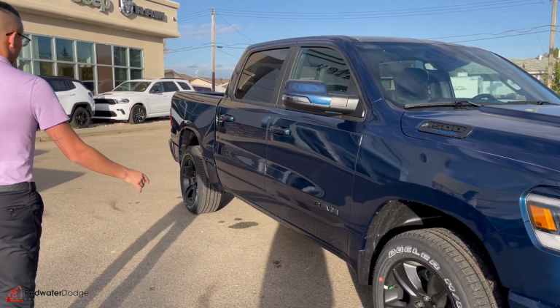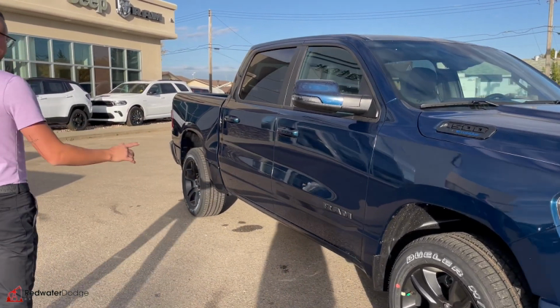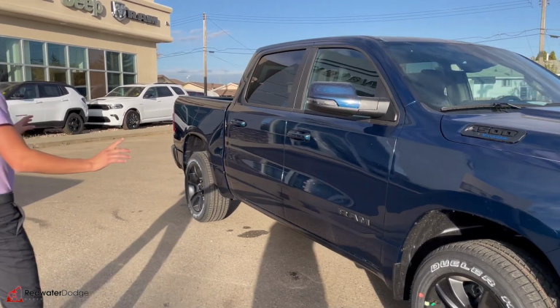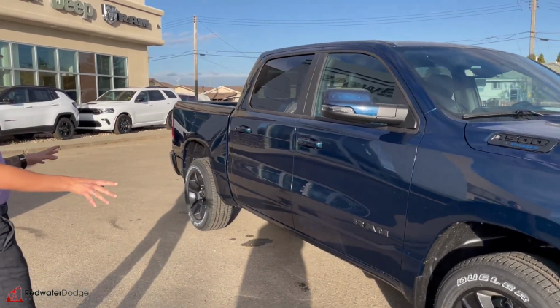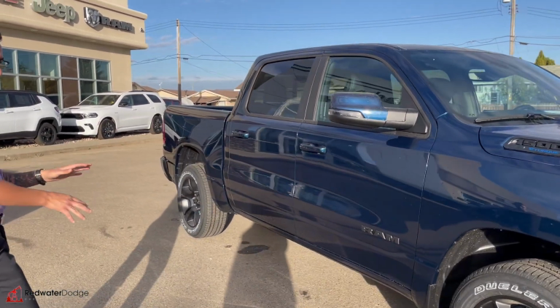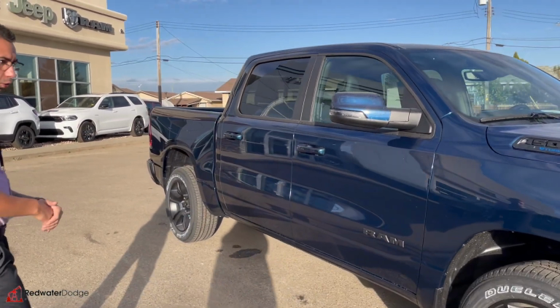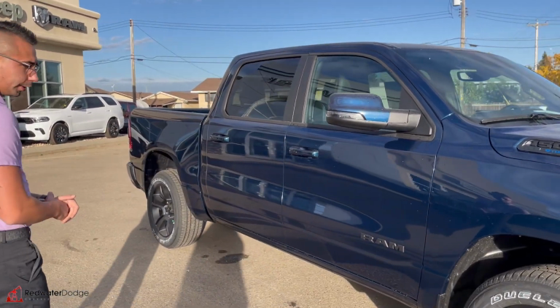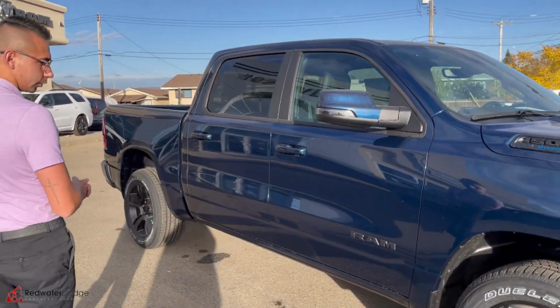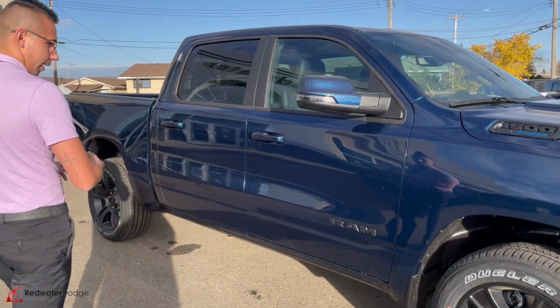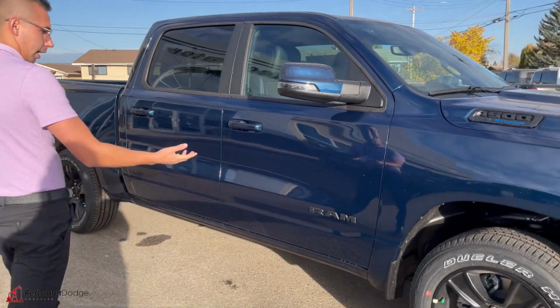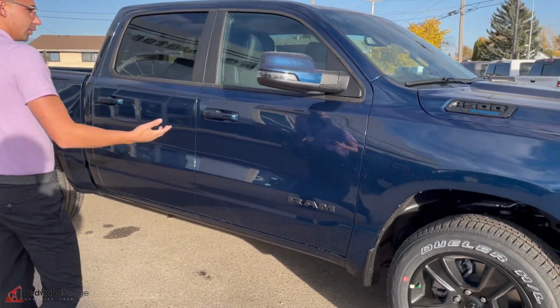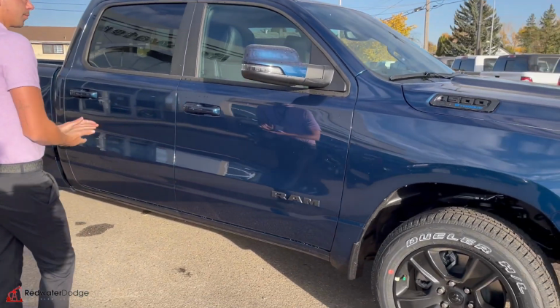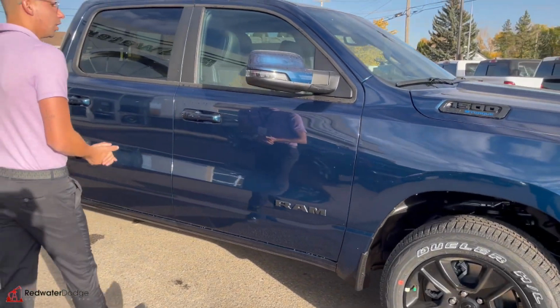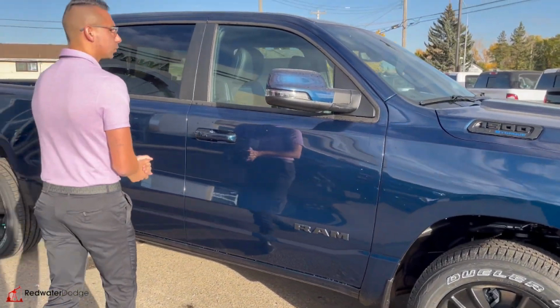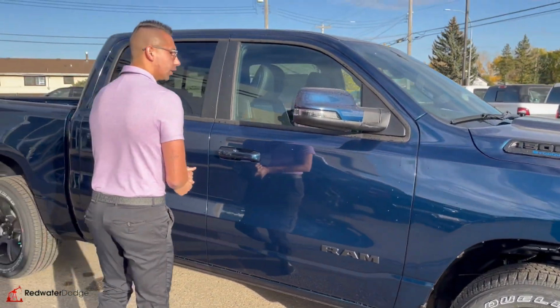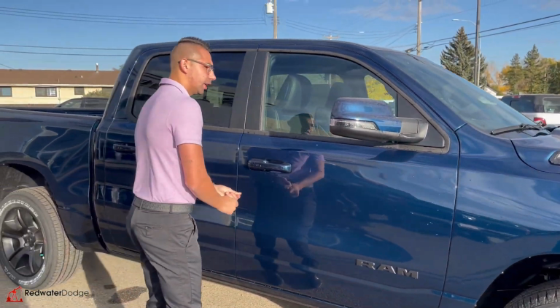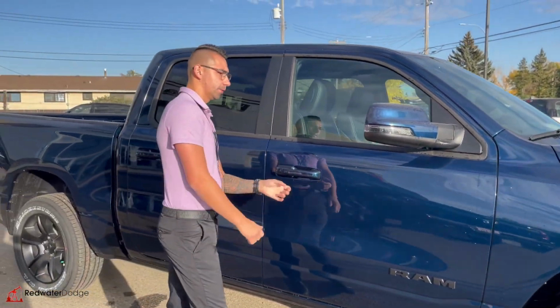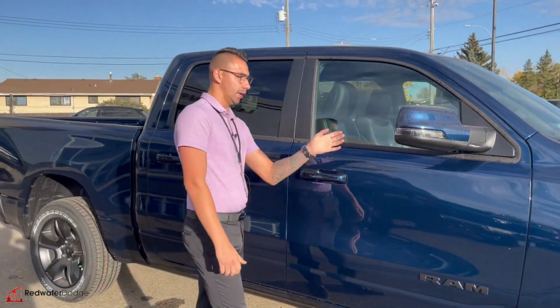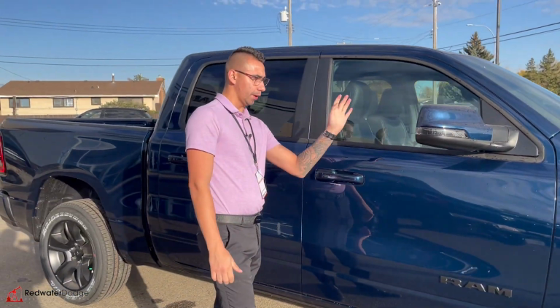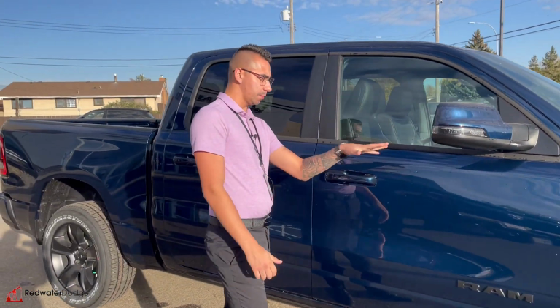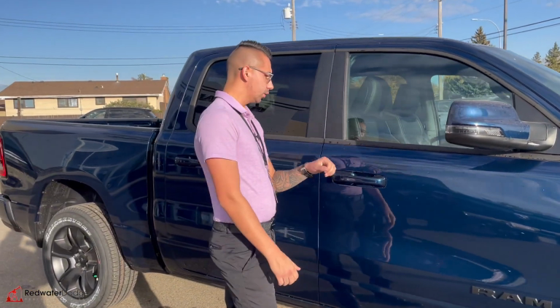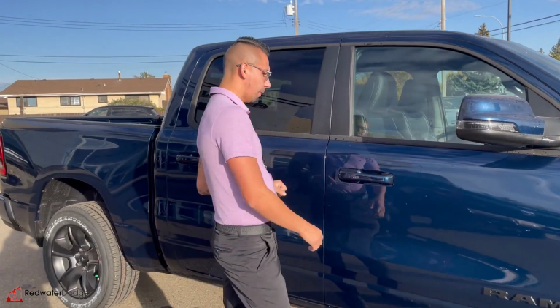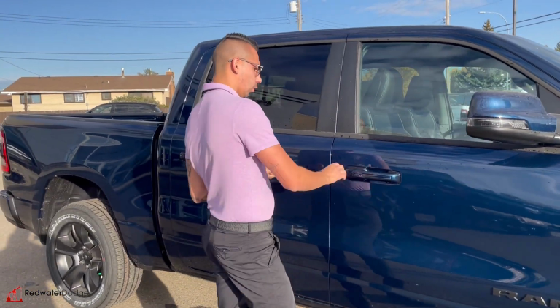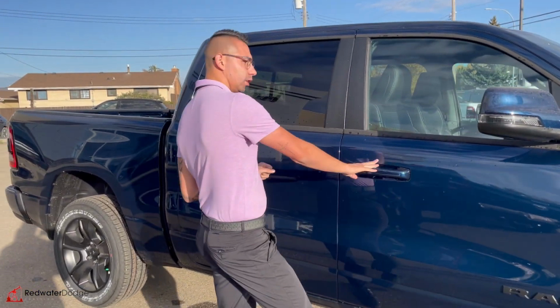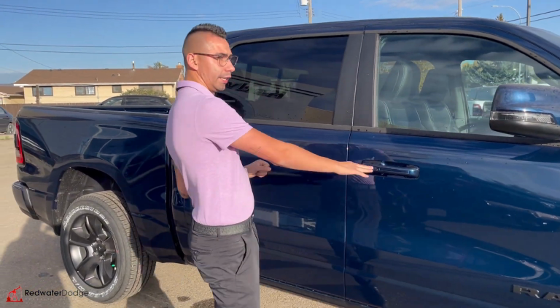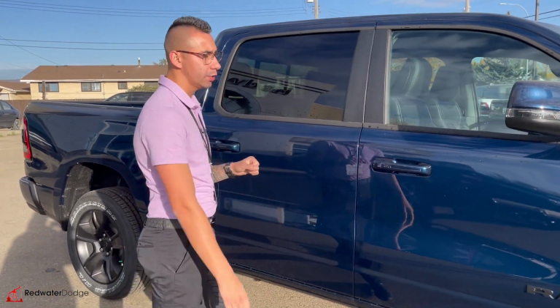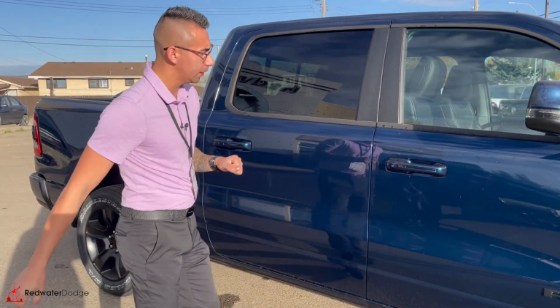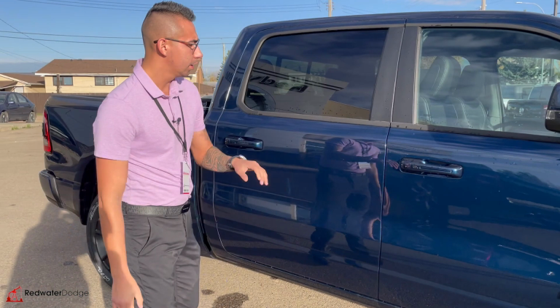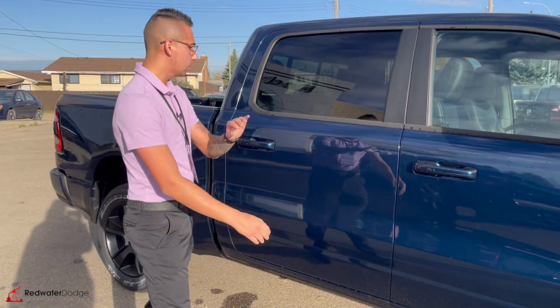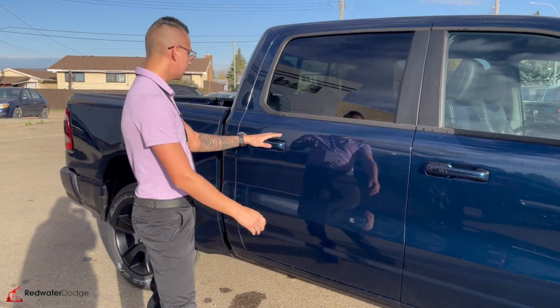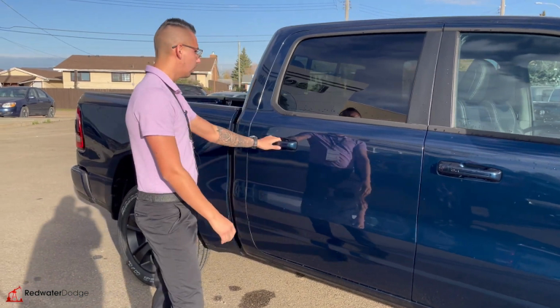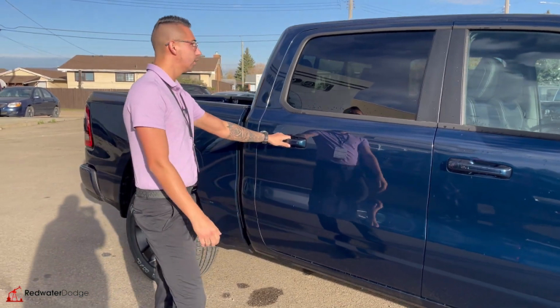We've got the 20-inch blacked-out wheels, the Ram badges, and this one does have the breakaway mirrors — all power. Keyless entry and color-matched door handles.